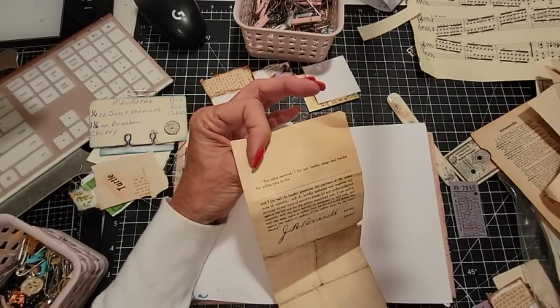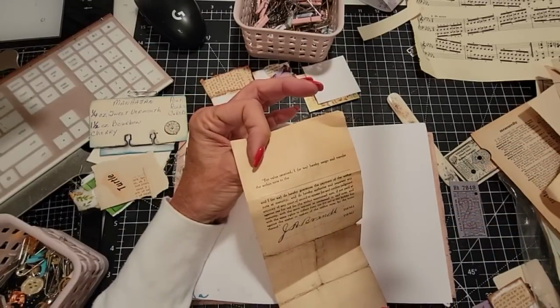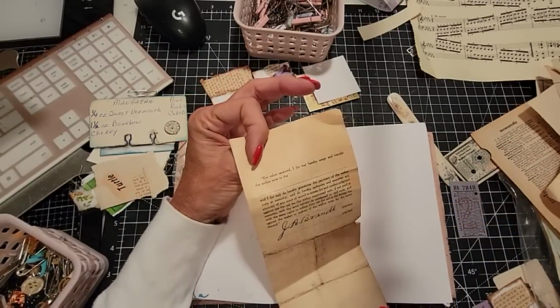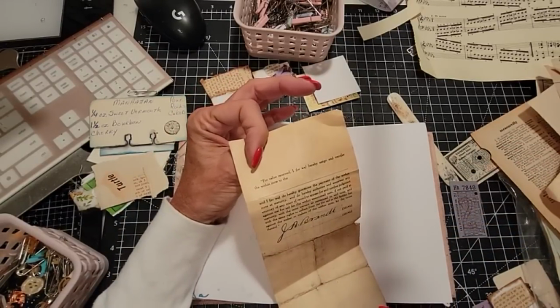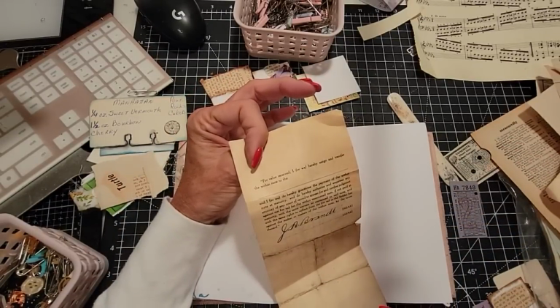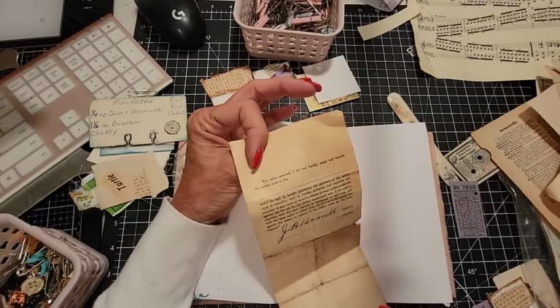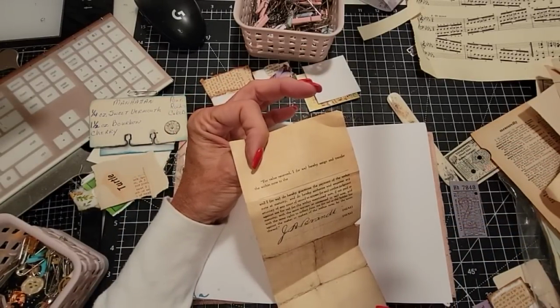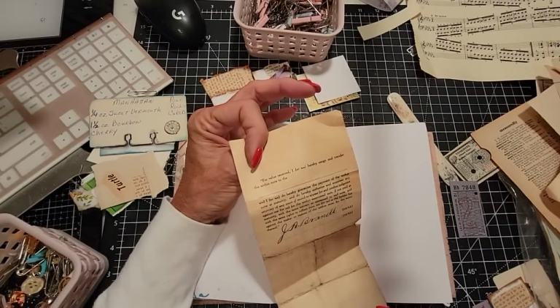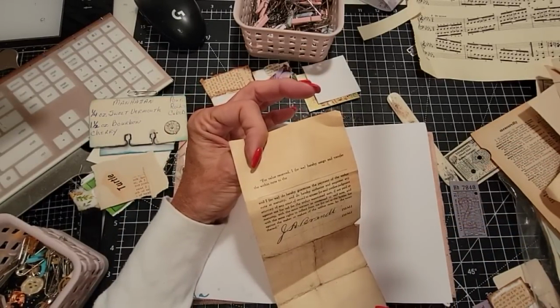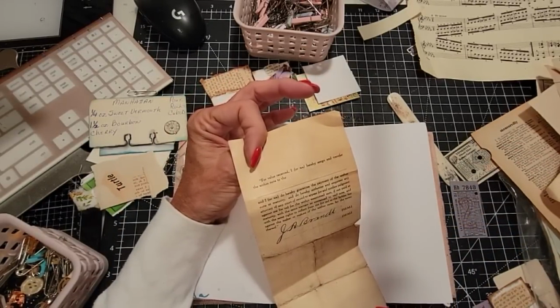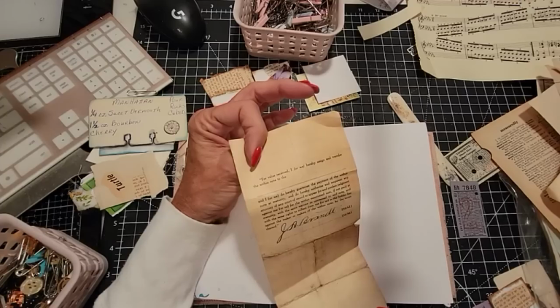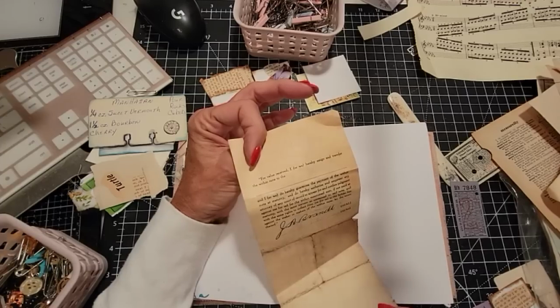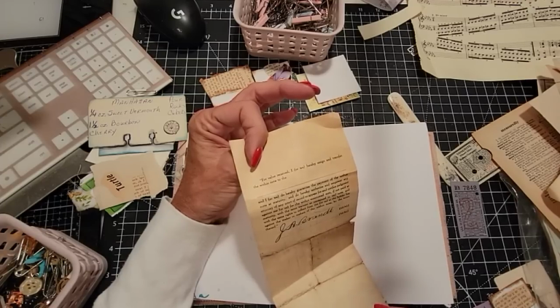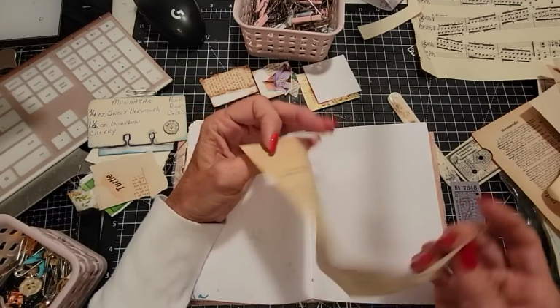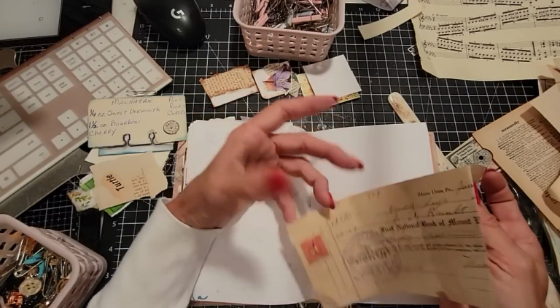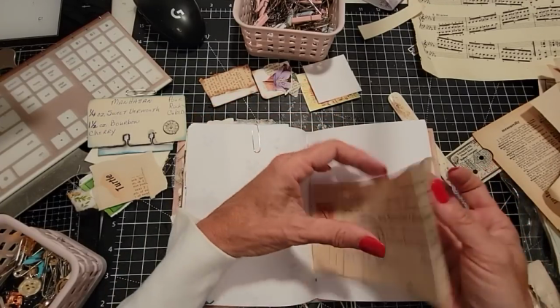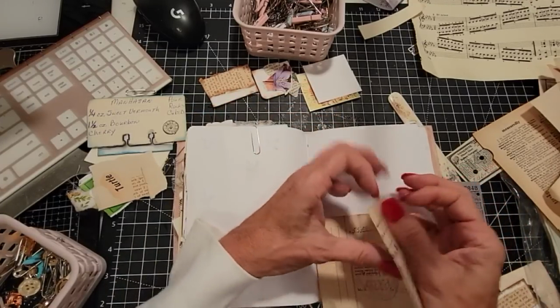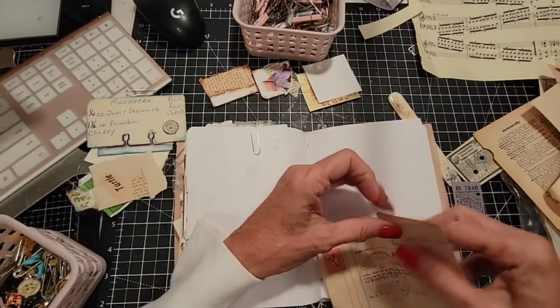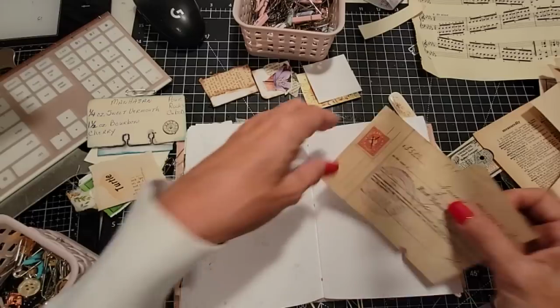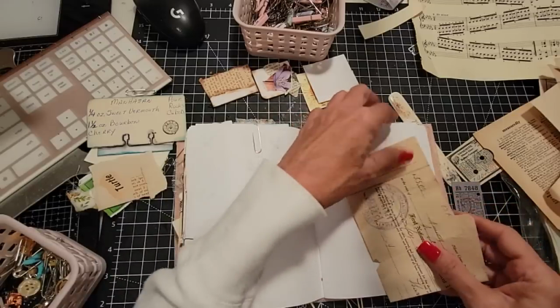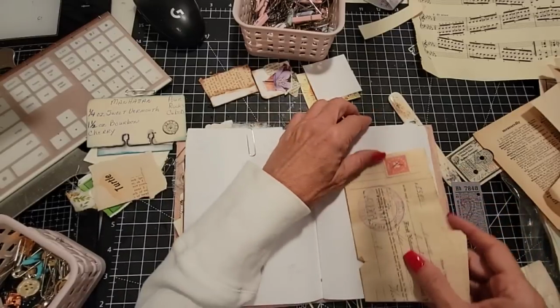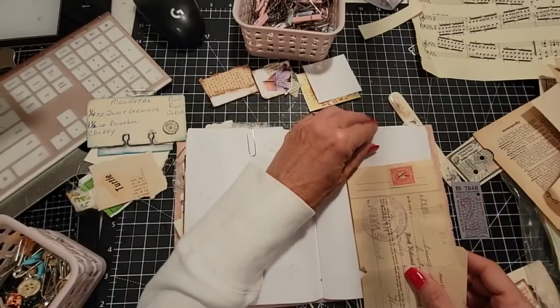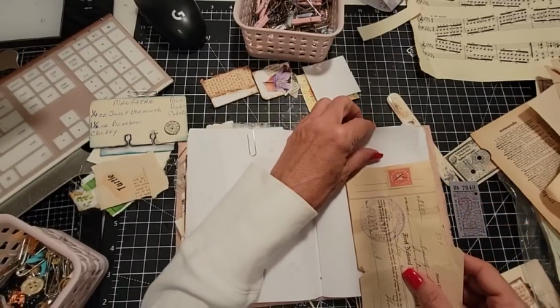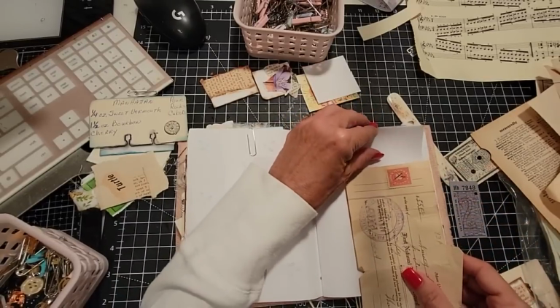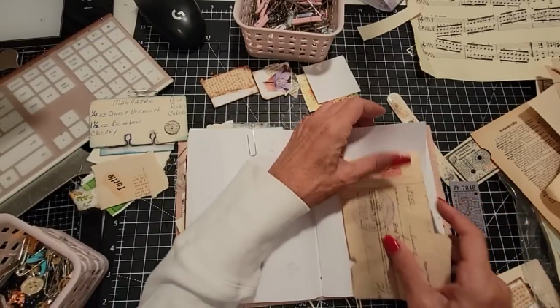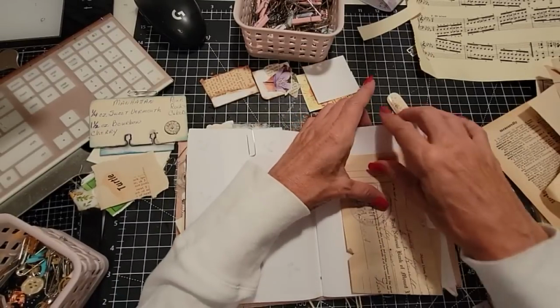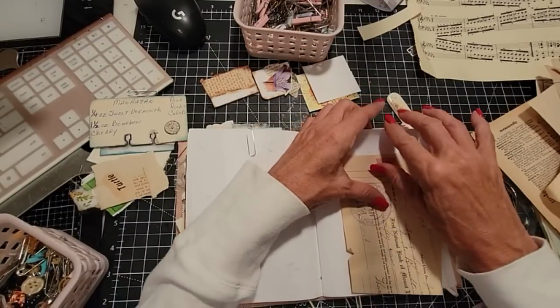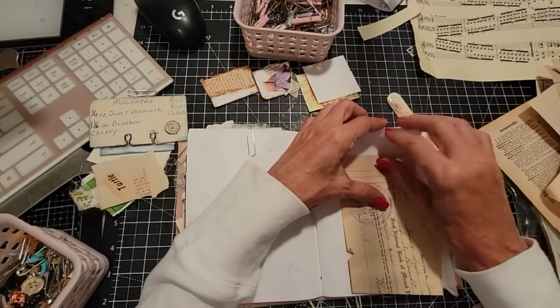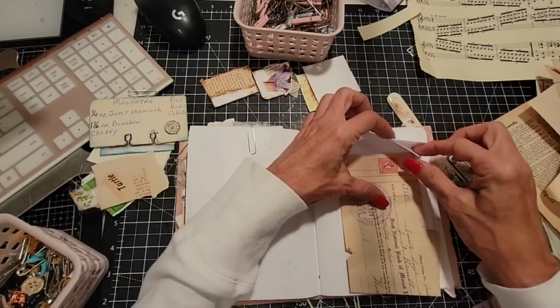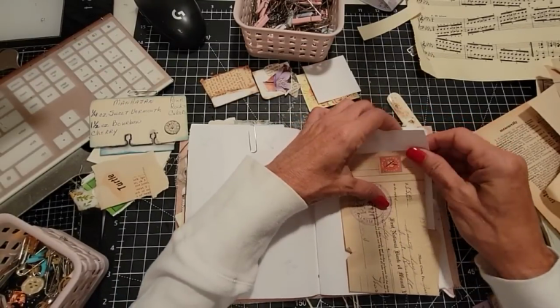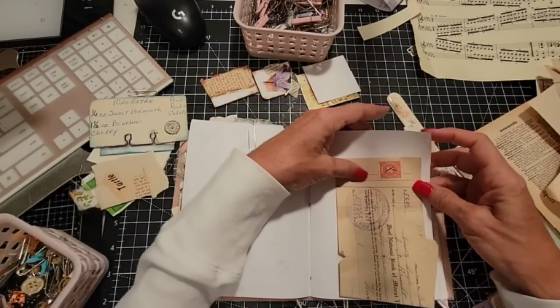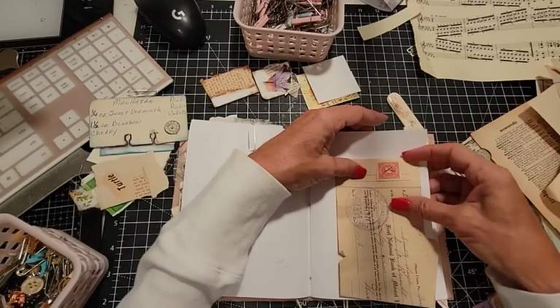'For valued received, I hereby assign and transfer.' It's a note — some type of note. I don't know. I just find some of this stuff so fascinating.